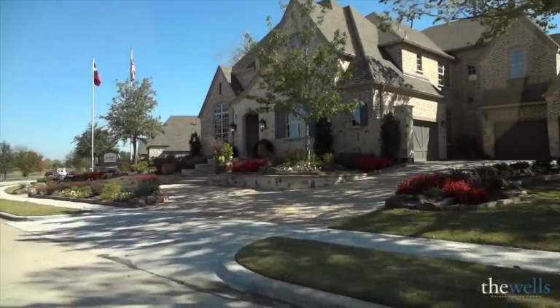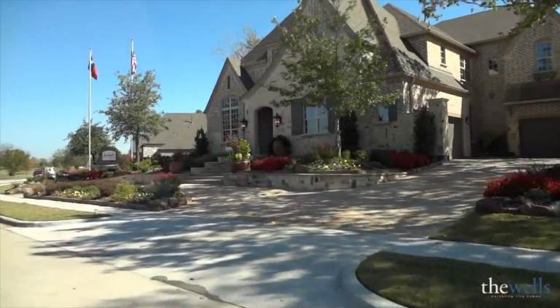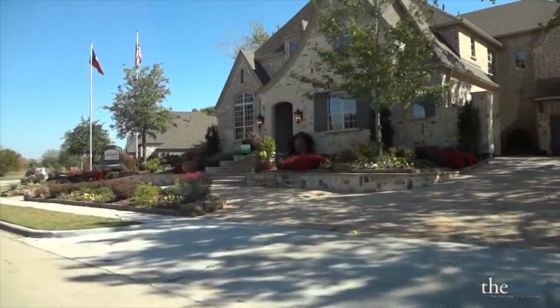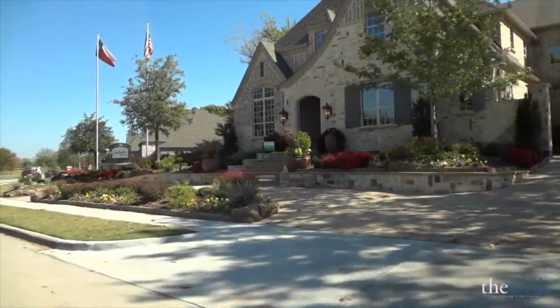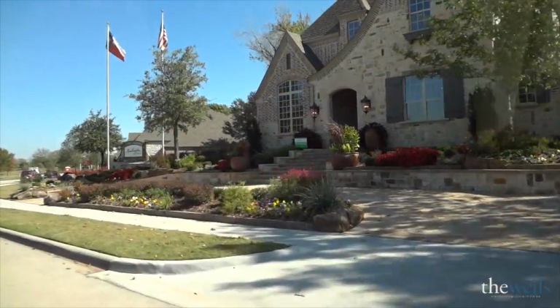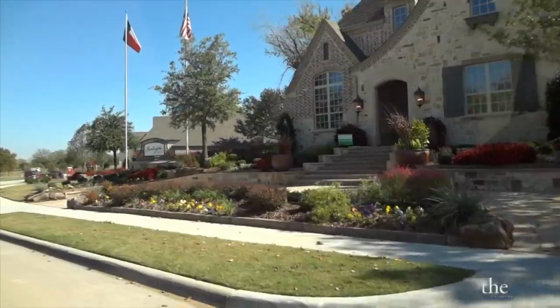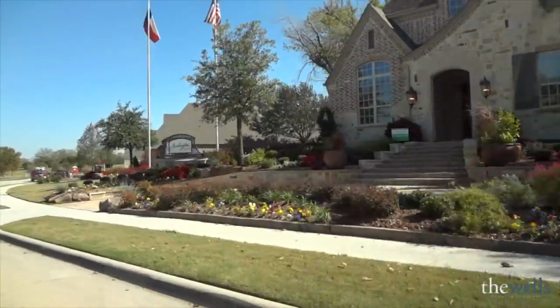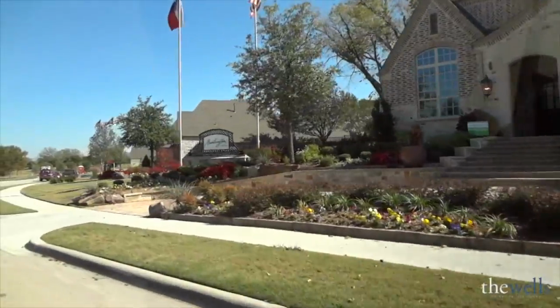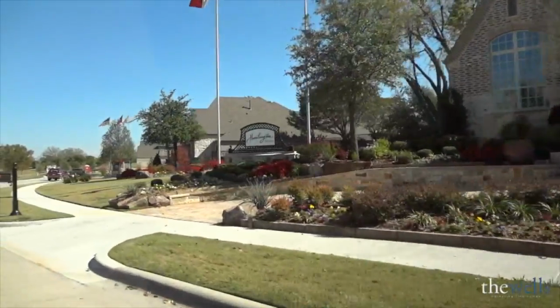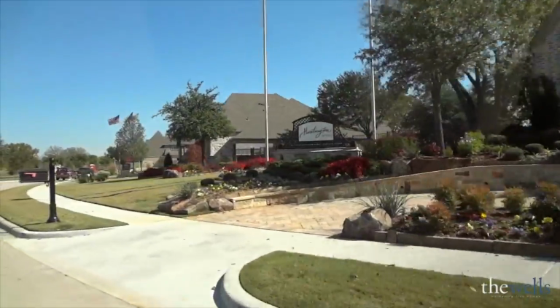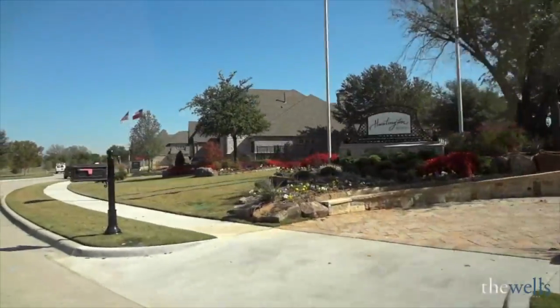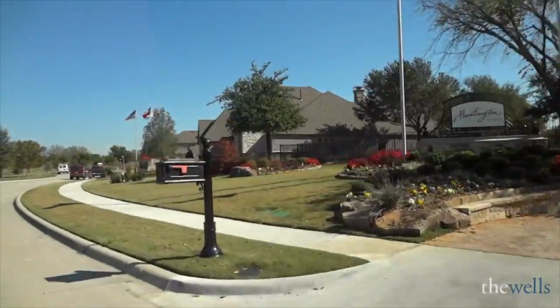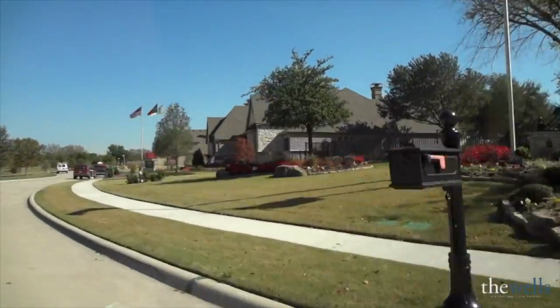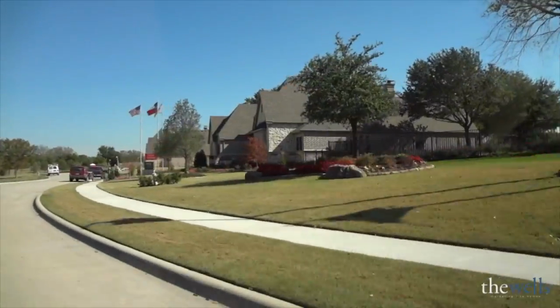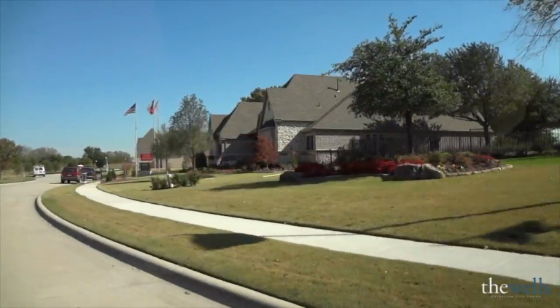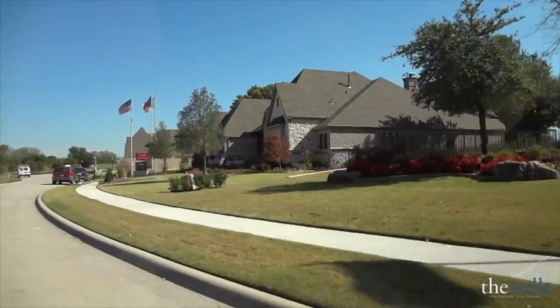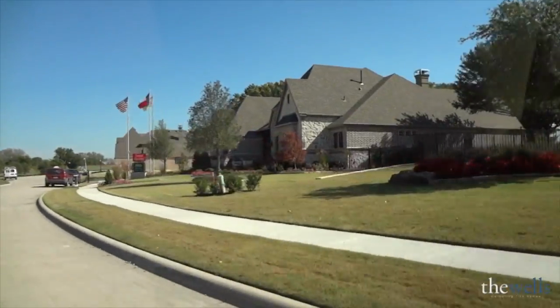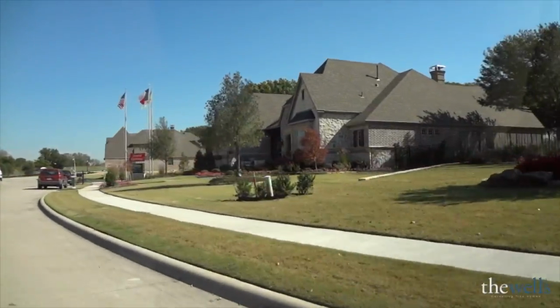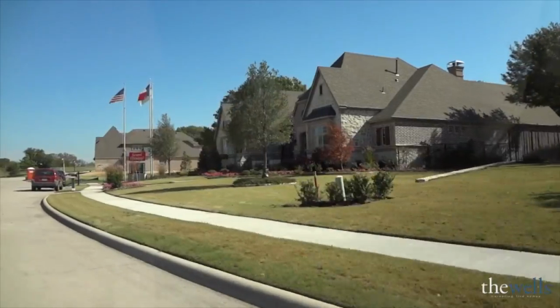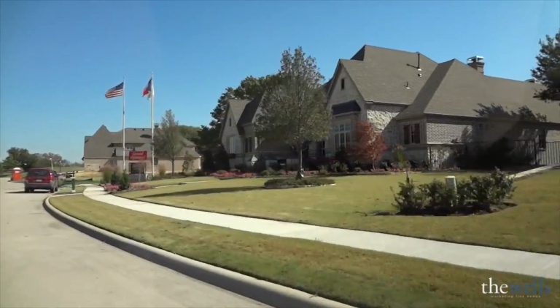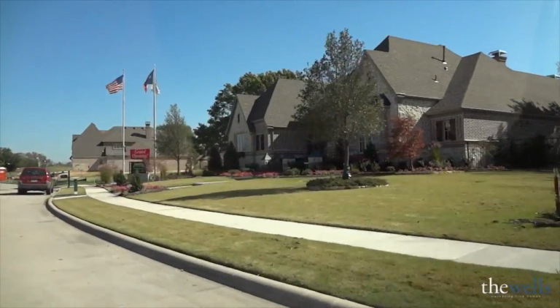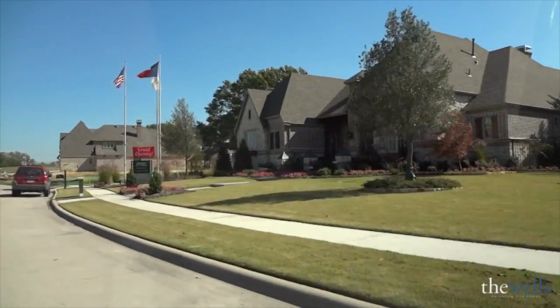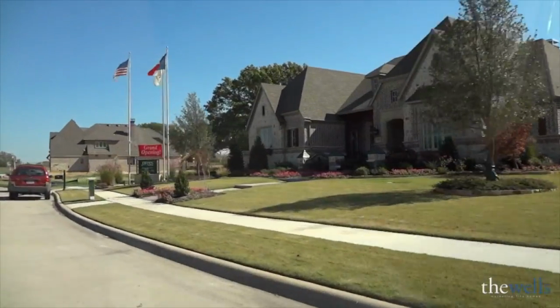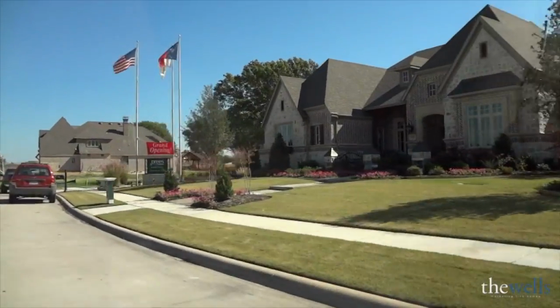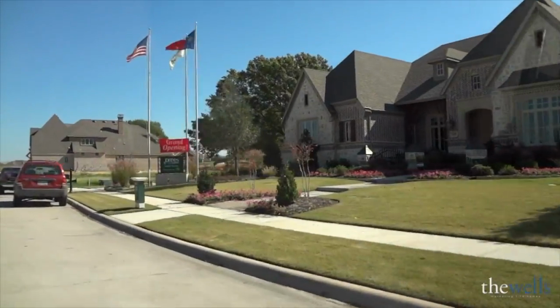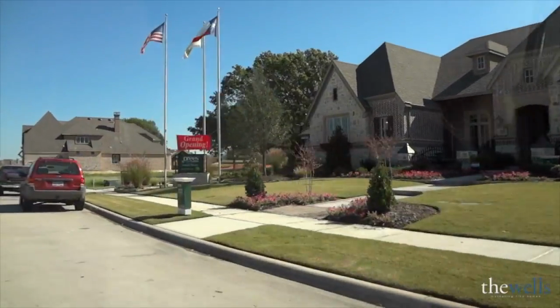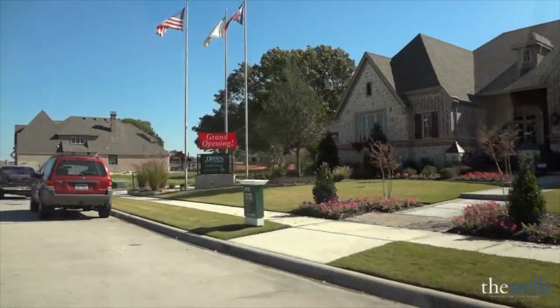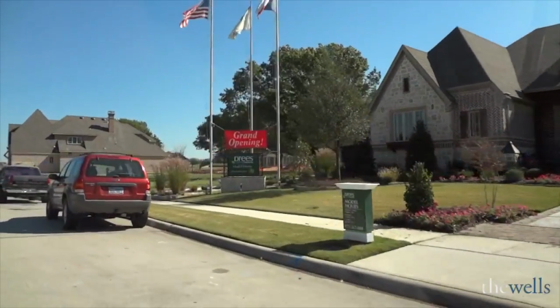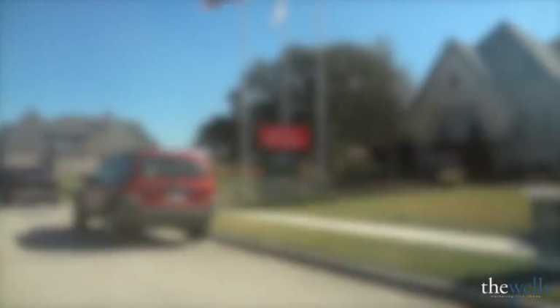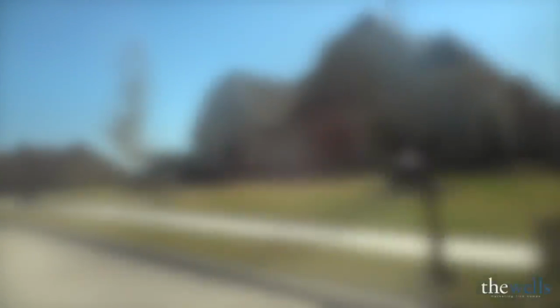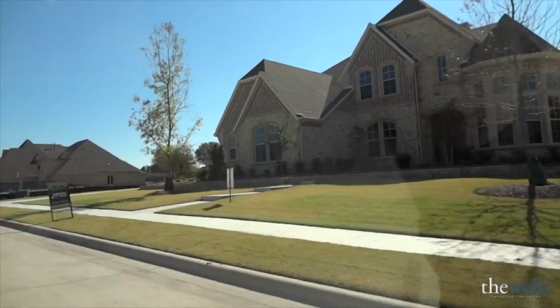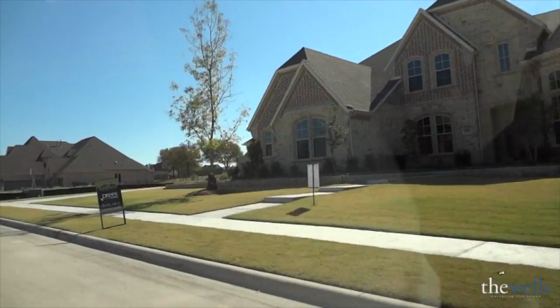This is the two-story Huntington model home. We have a video tour of this on our website, be sure and go check that one out. And then coming up next is the one-story Drees model home, and we also have a video tour of that on our website.